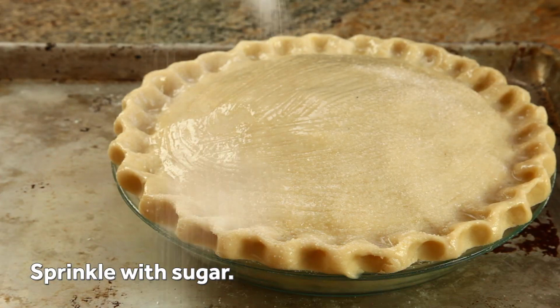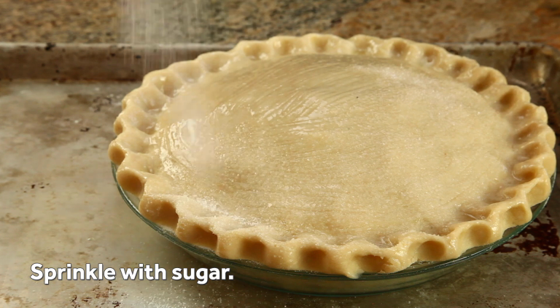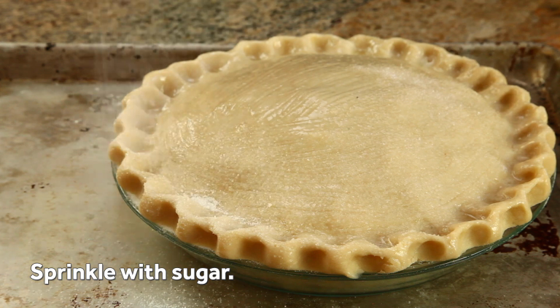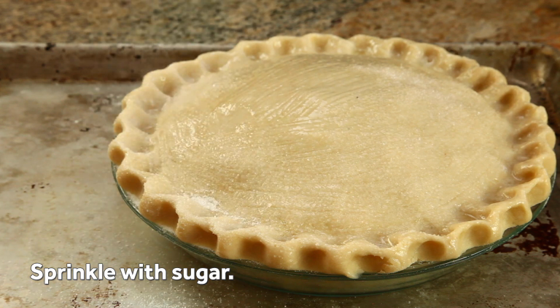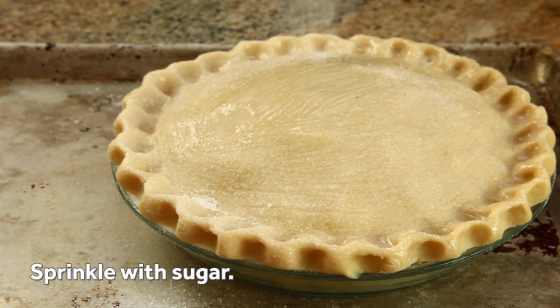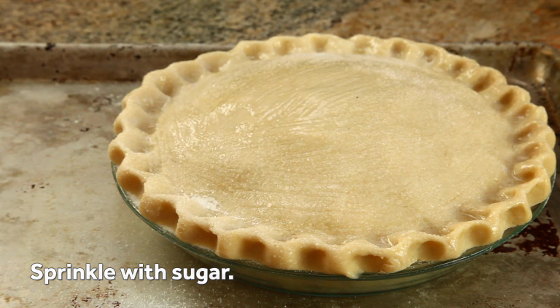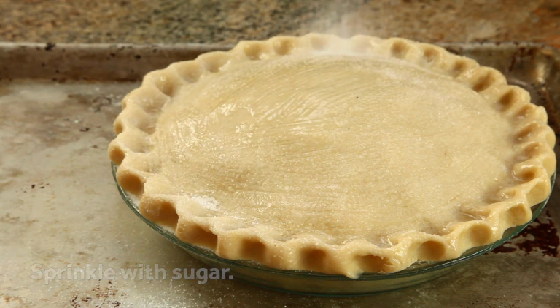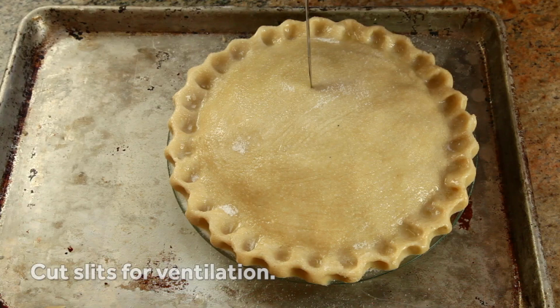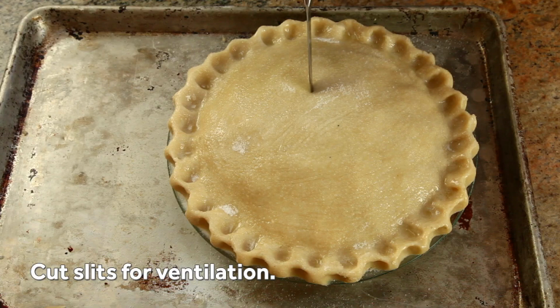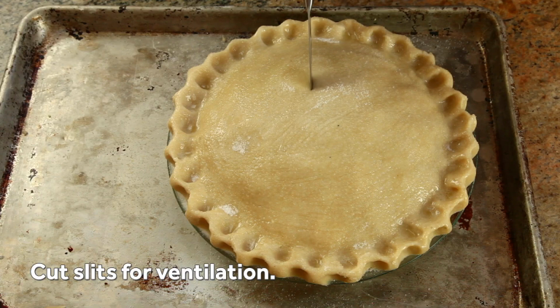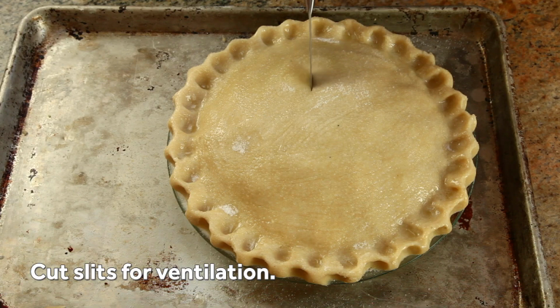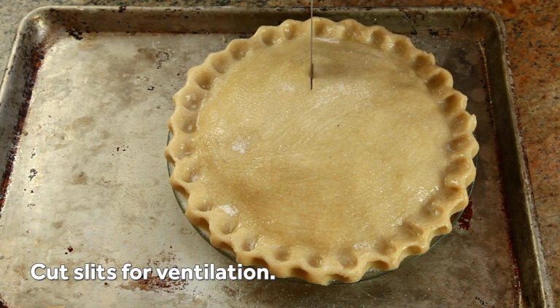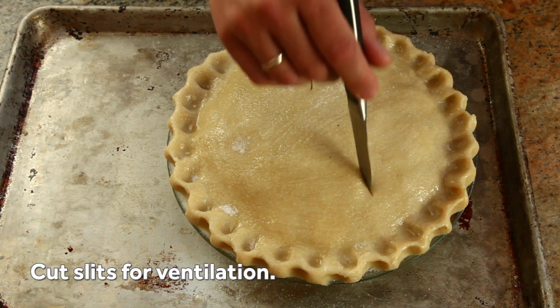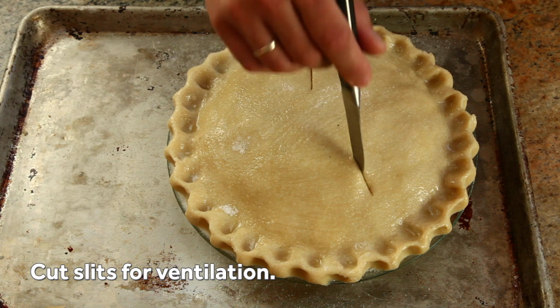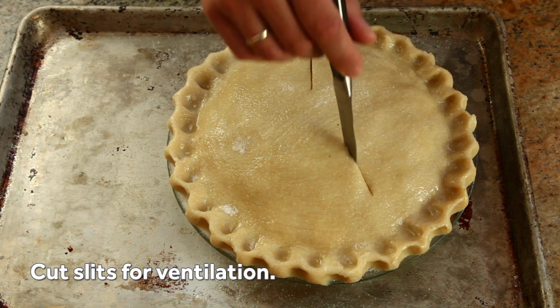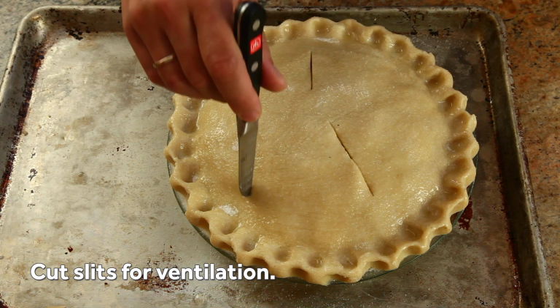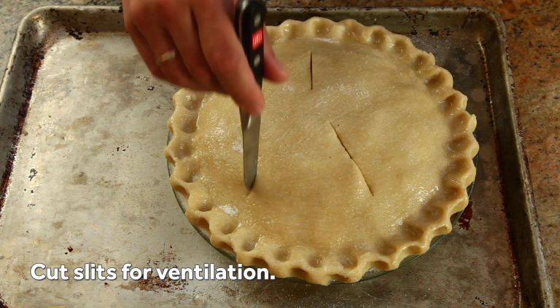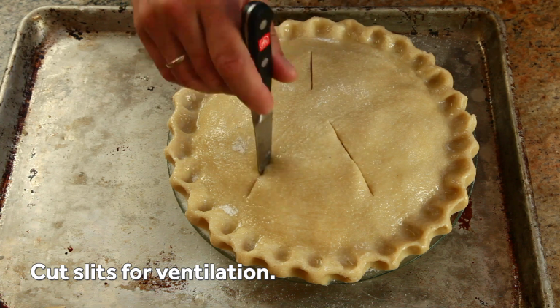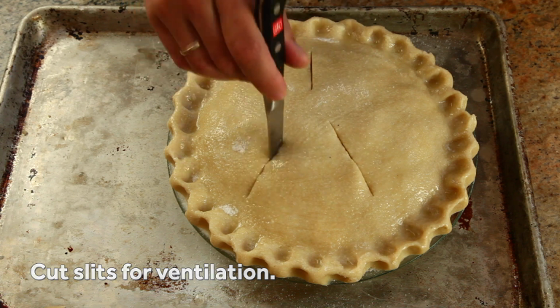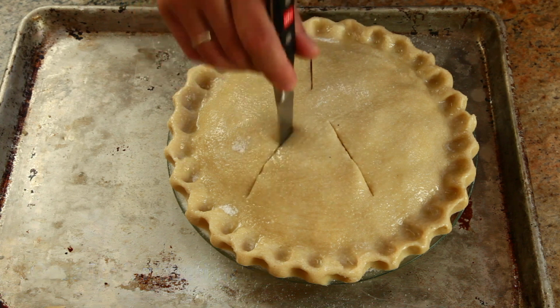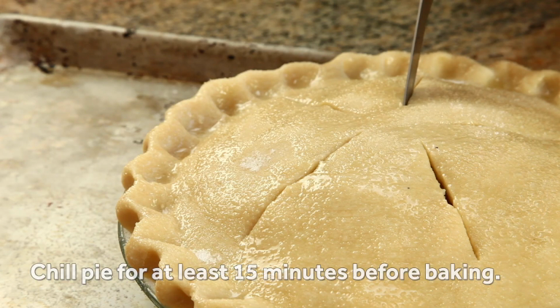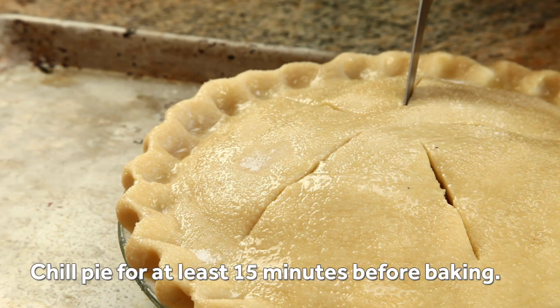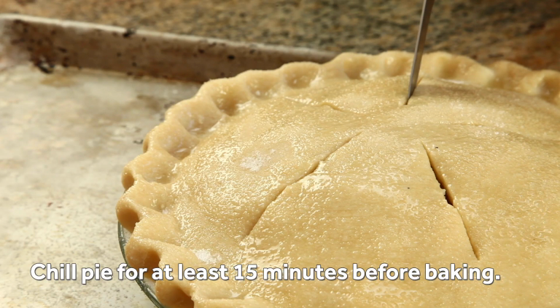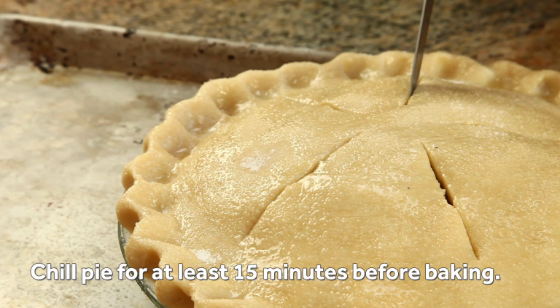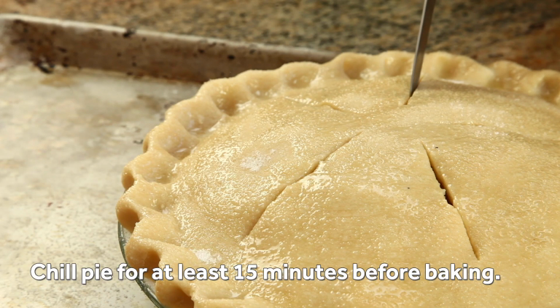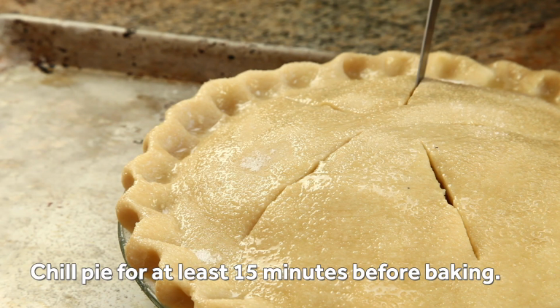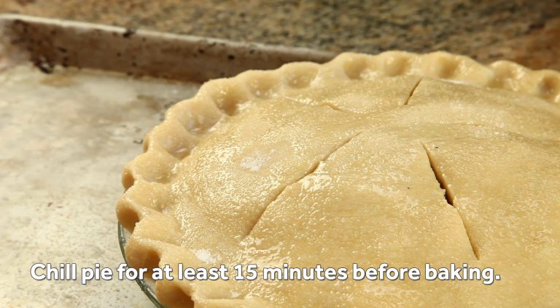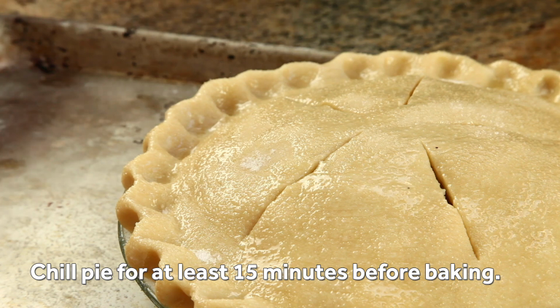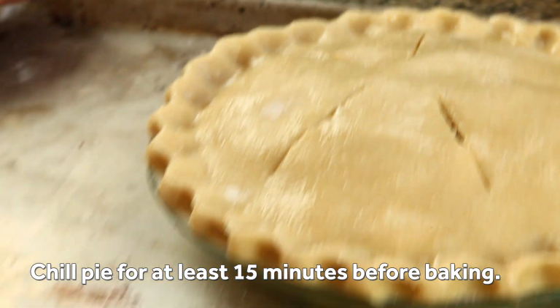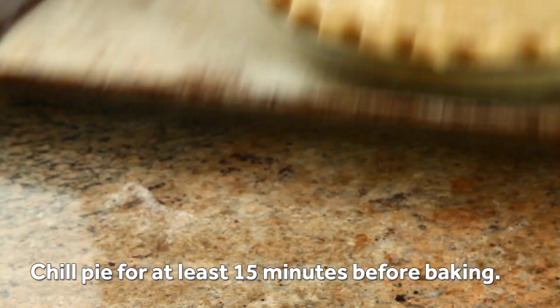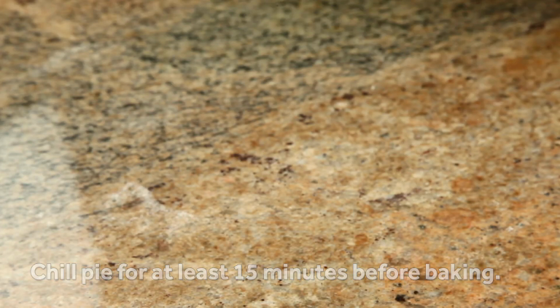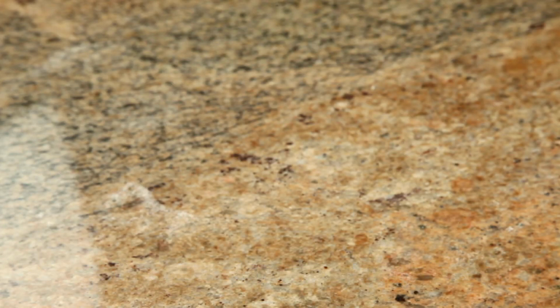Once brushed and sprinkled, cut five or six thin vent holes with the tip of a paring knife to allow steam to escape. Transfer the pie to the refrigerator and chill for at least 15 minutes until you're ready to bake.